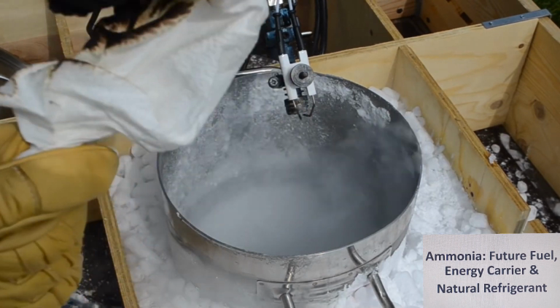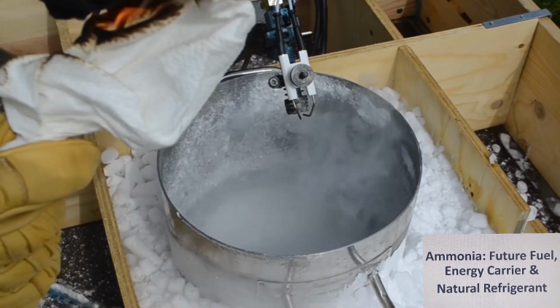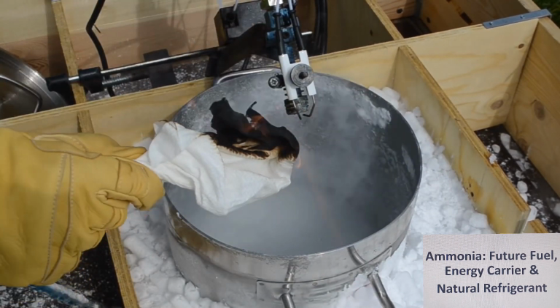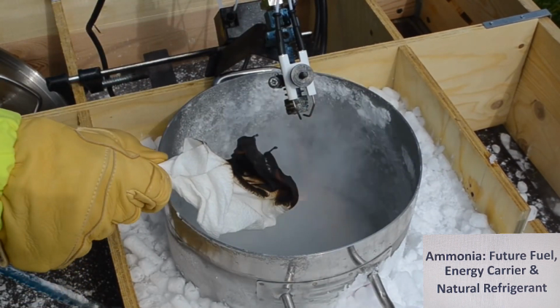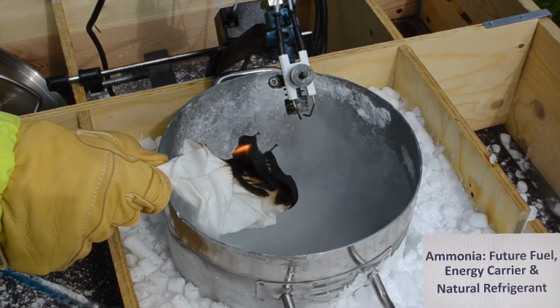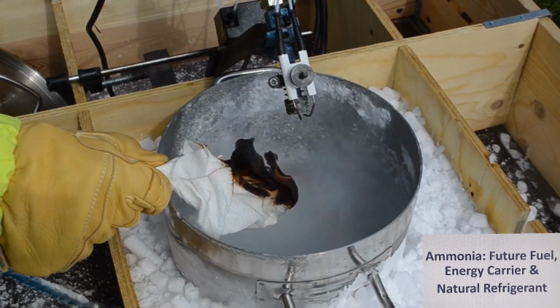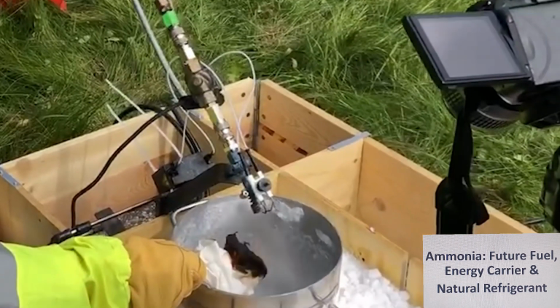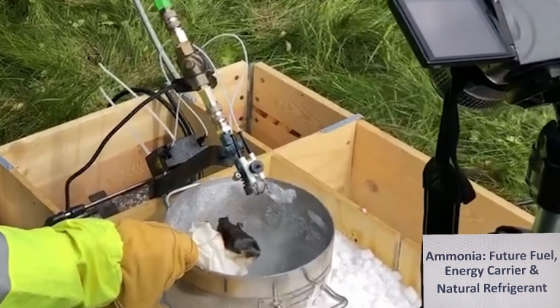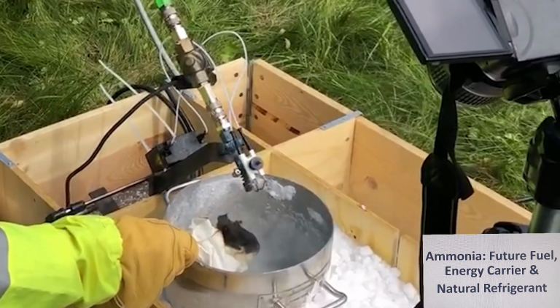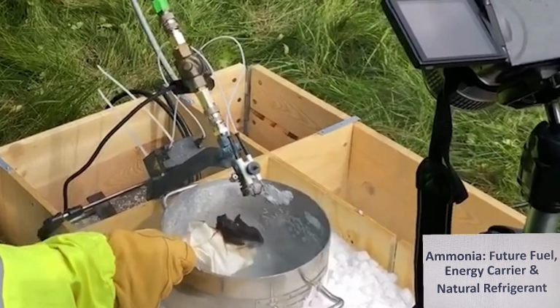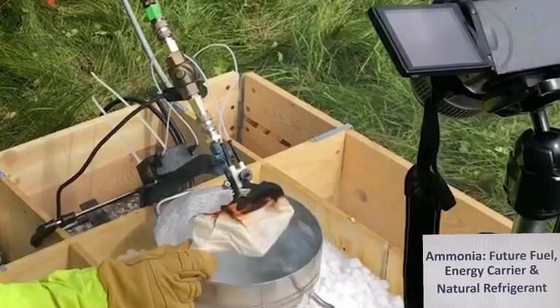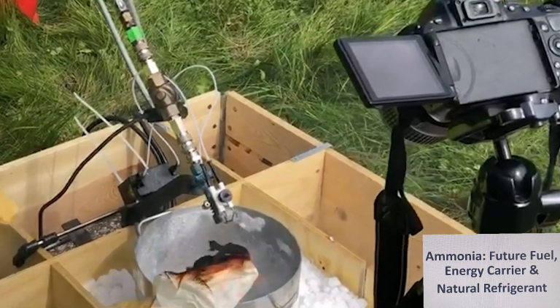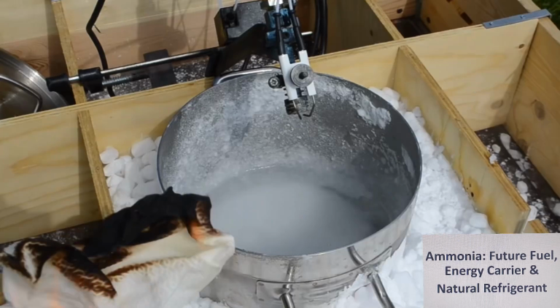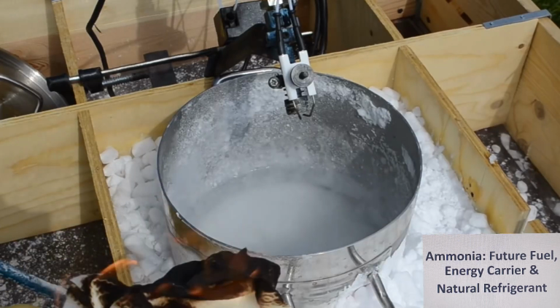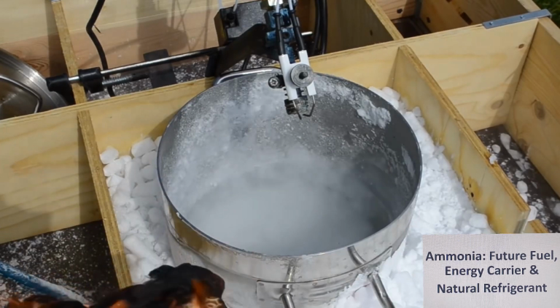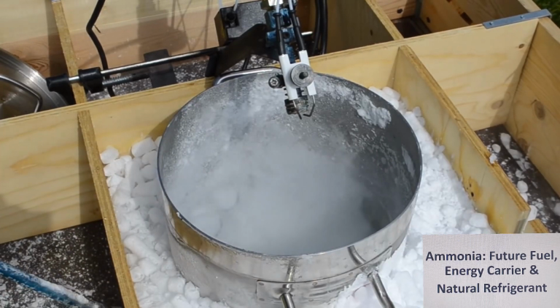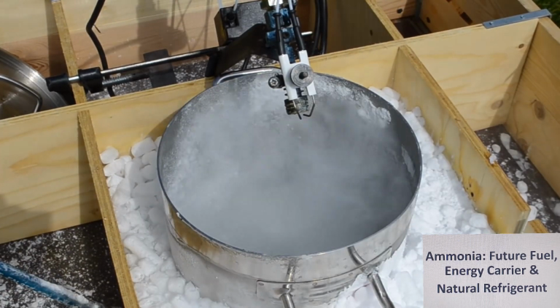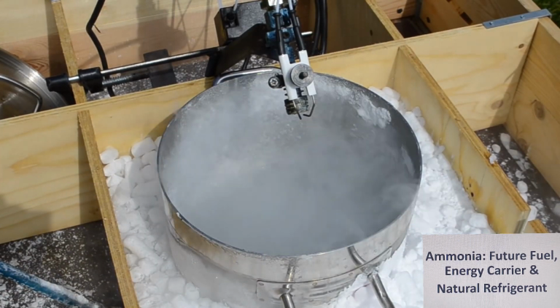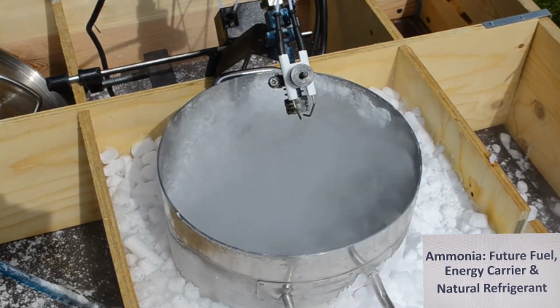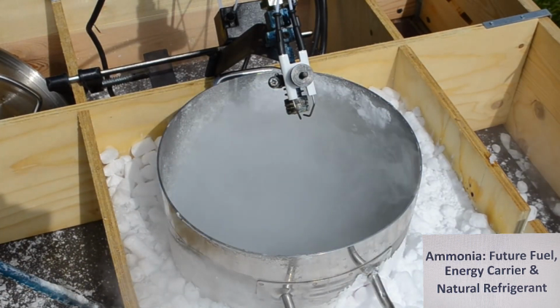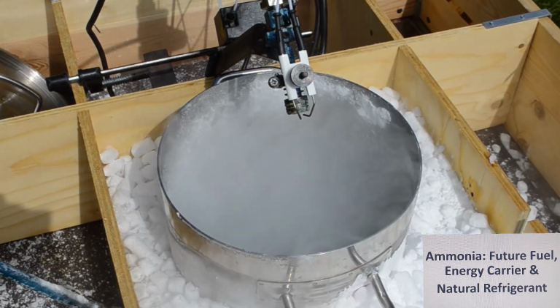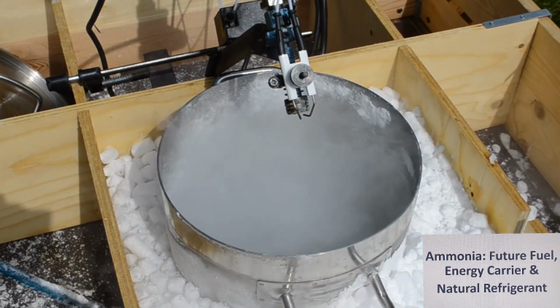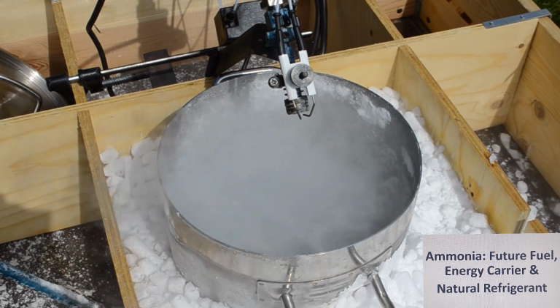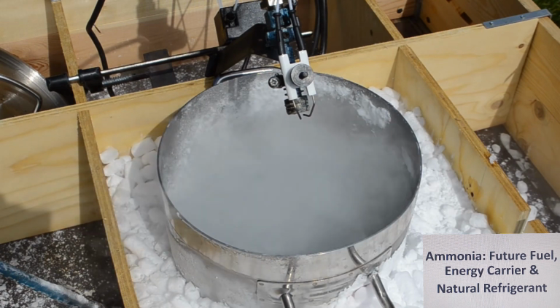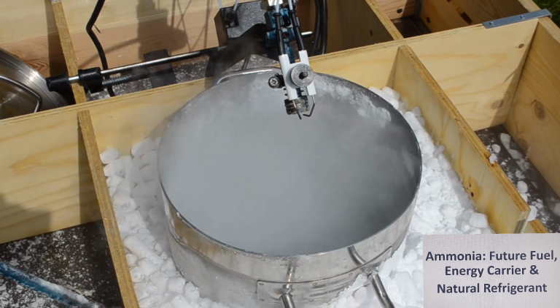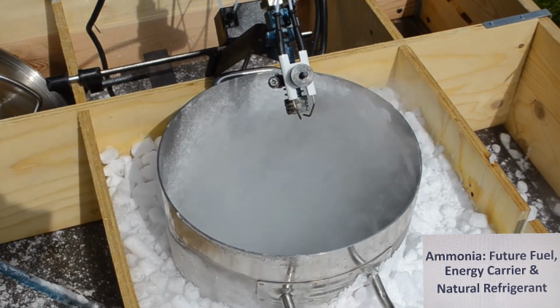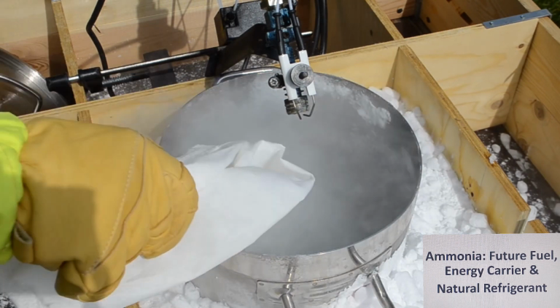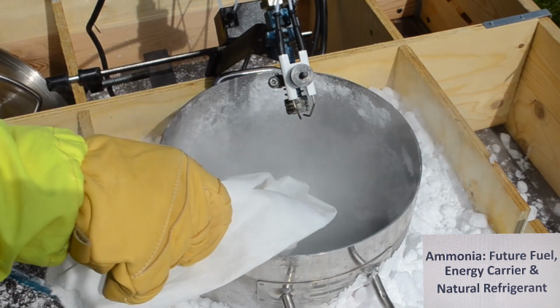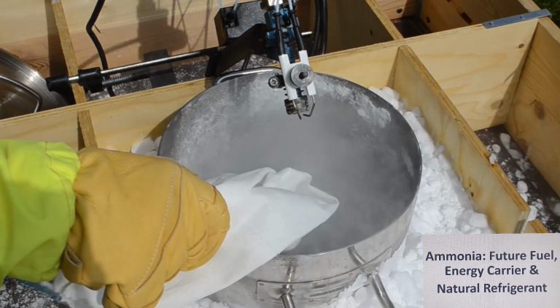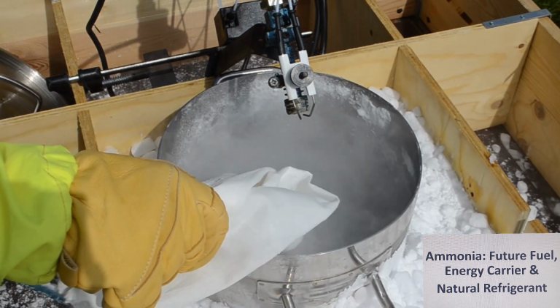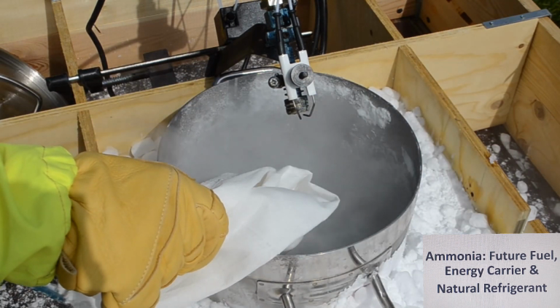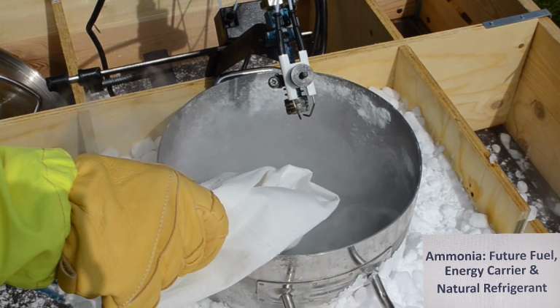We cannot see that the ammonia is also burning because there is too little air in the mixture of ammonia and air. The burner is stopped, and to prove that nothing is burning anymore, we hold in a piece of paper.